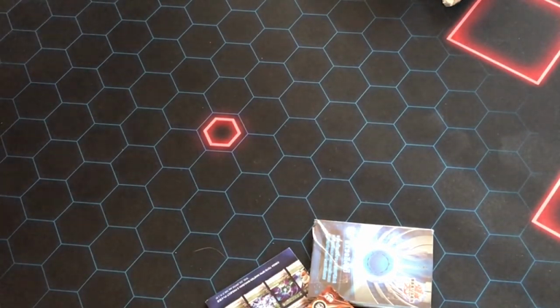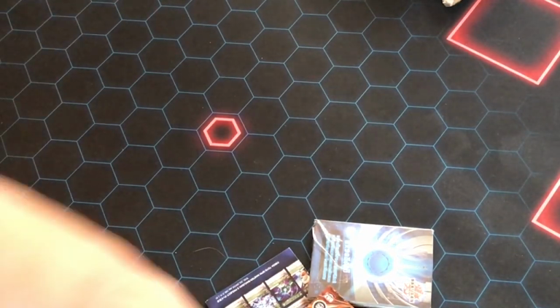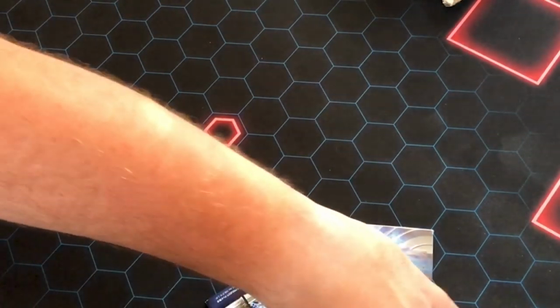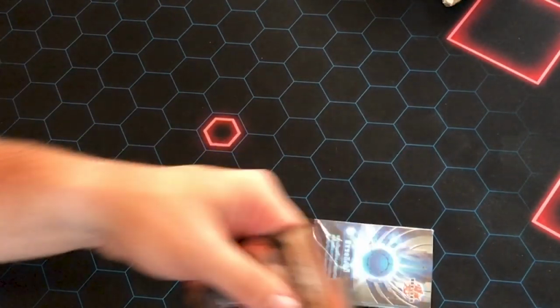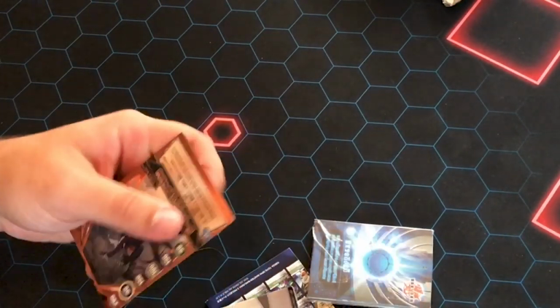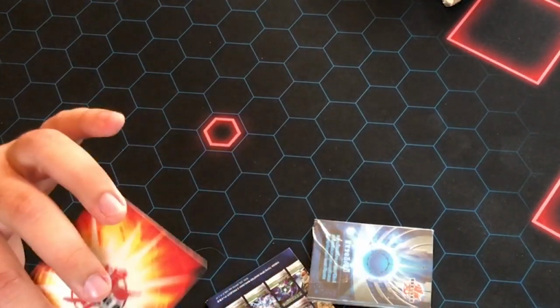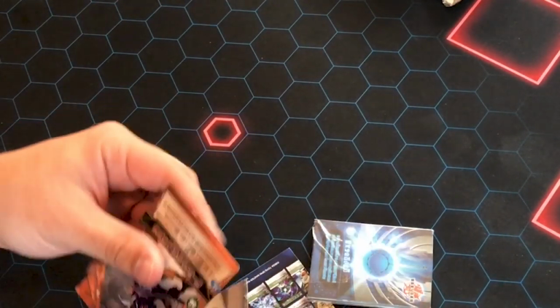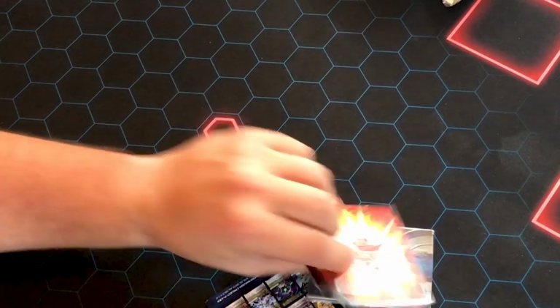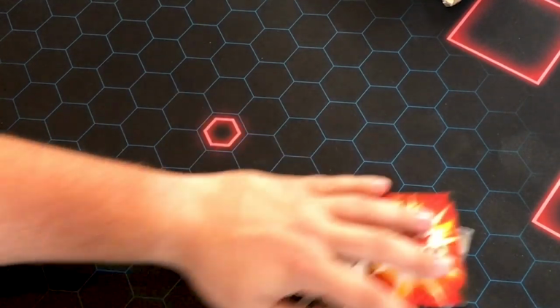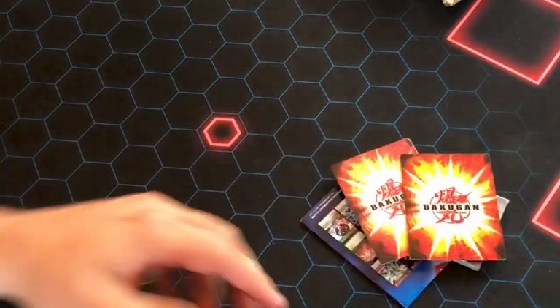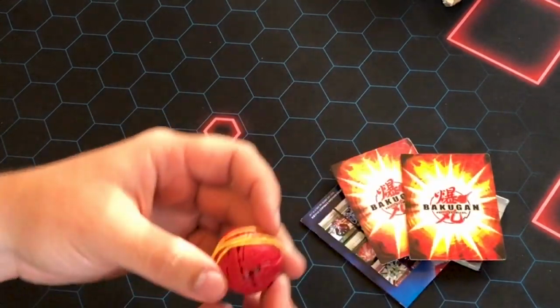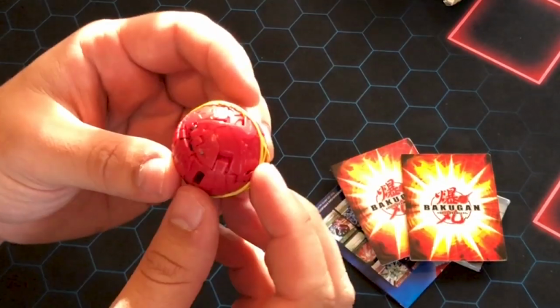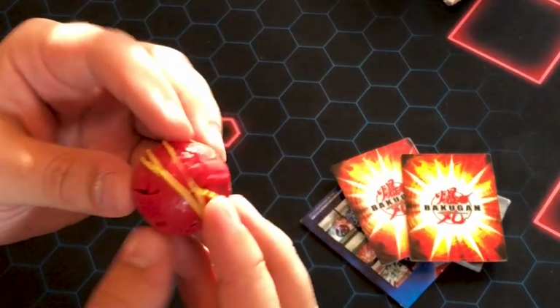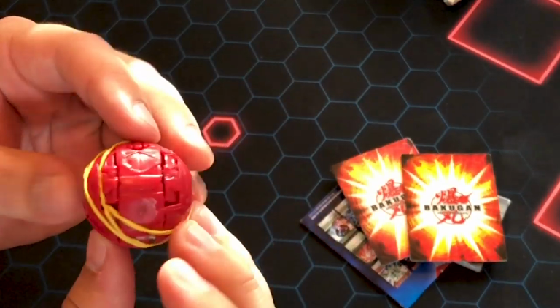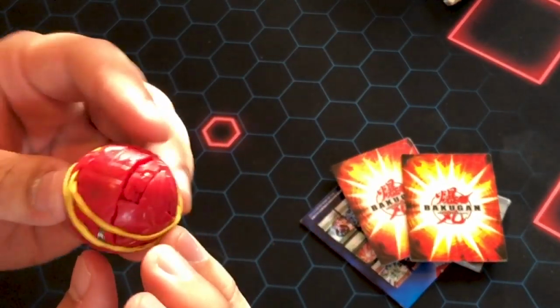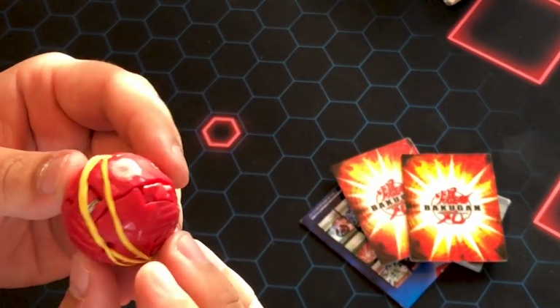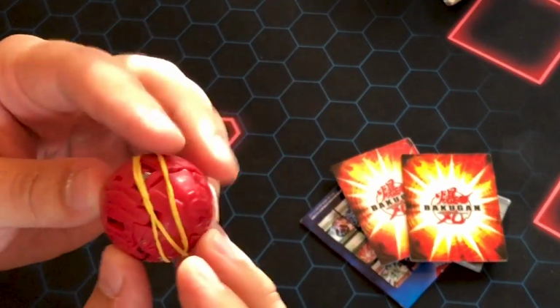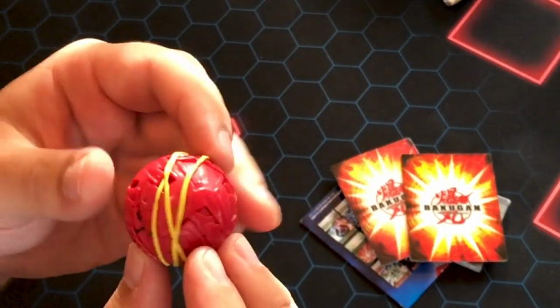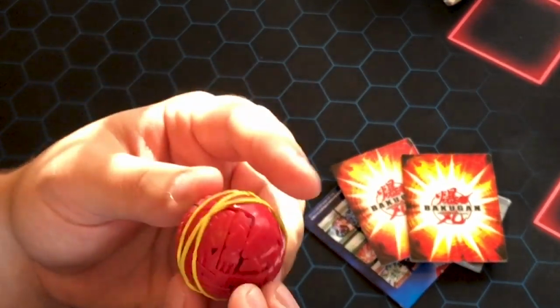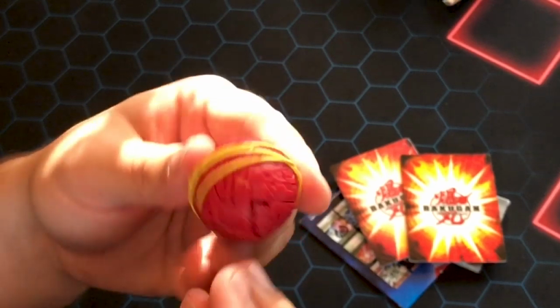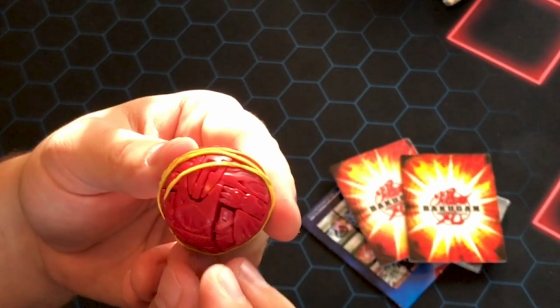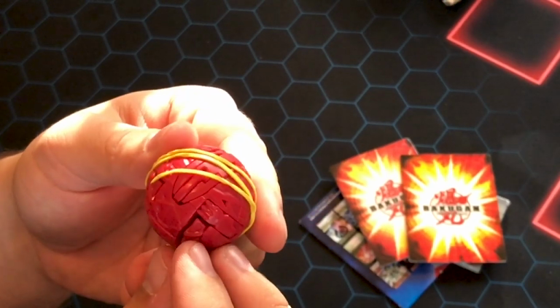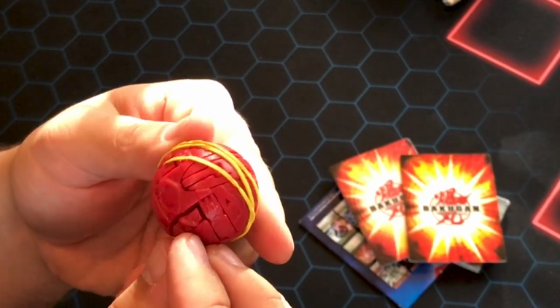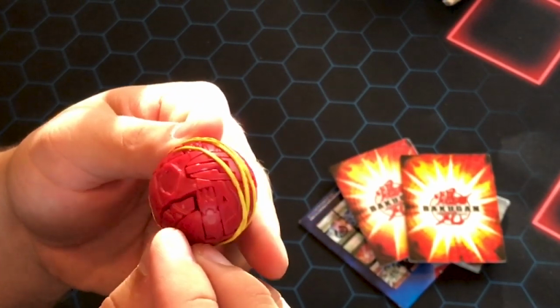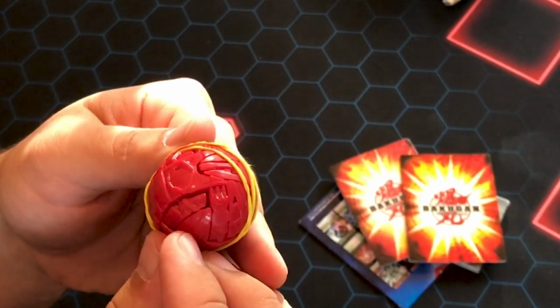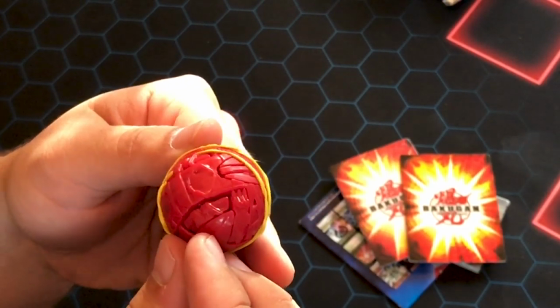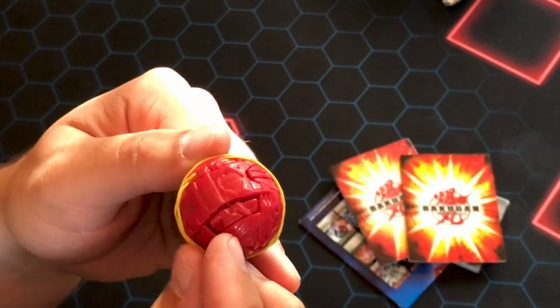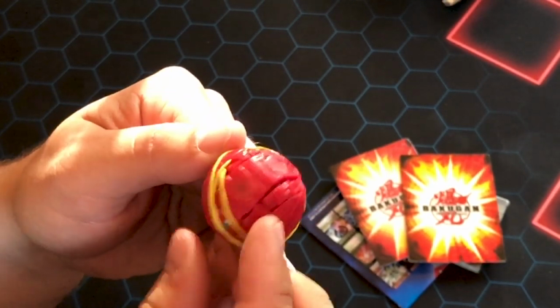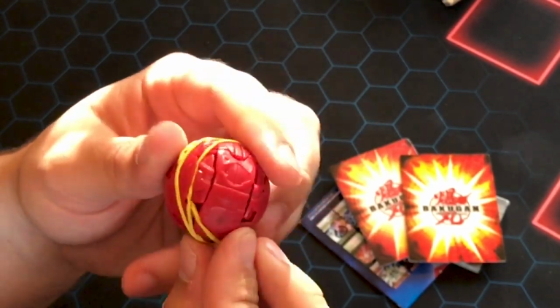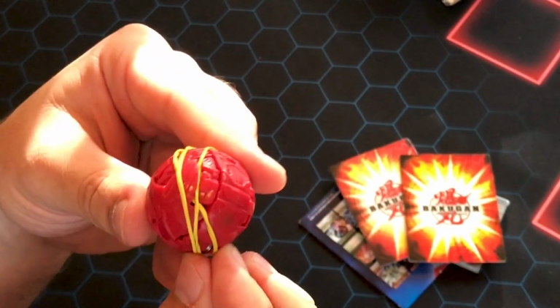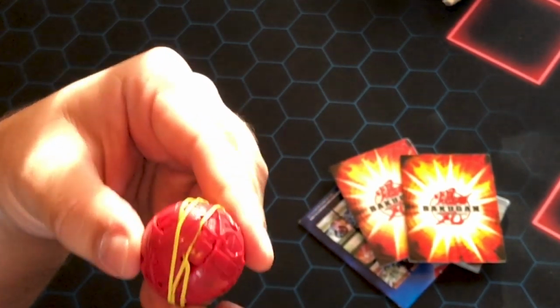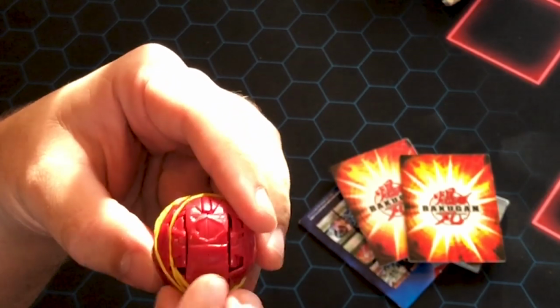Main event. This is rubber-banded together because yes, it is a prototype, and I can already see some defects in it. It's actually kind of cool. Go get the Pyrus Dragonoid.